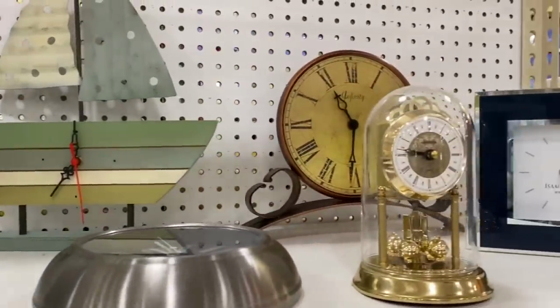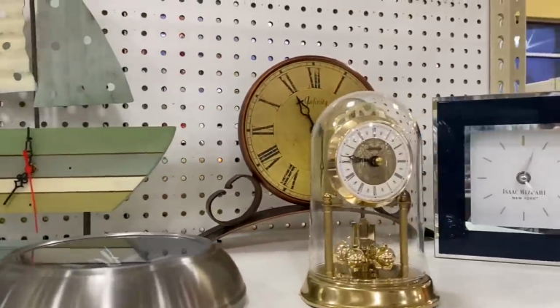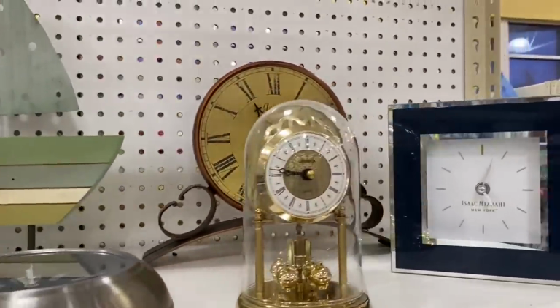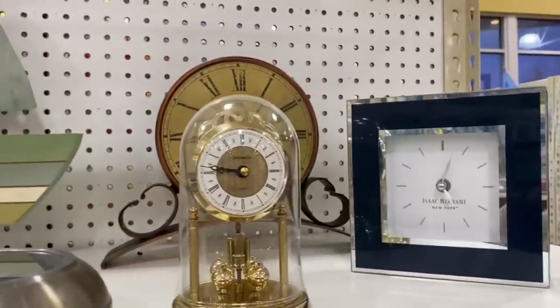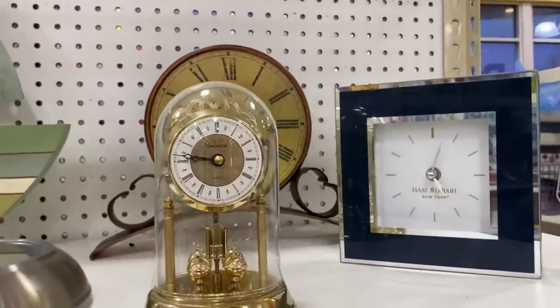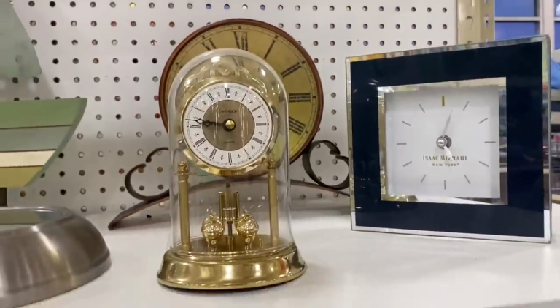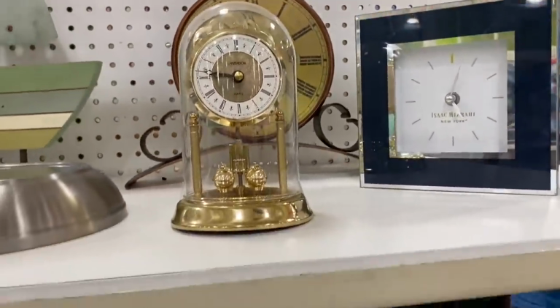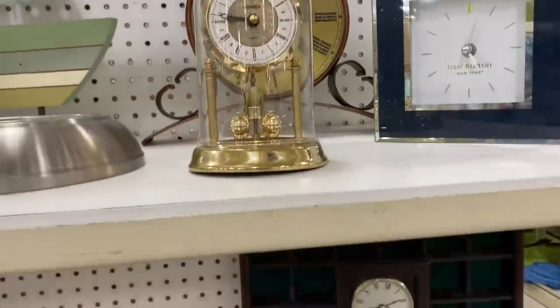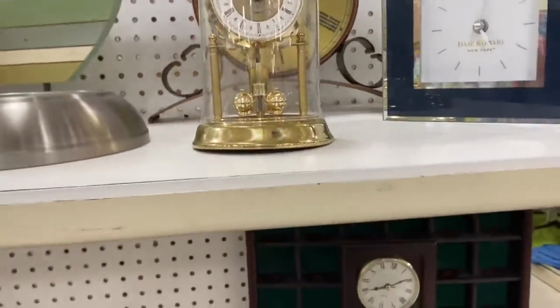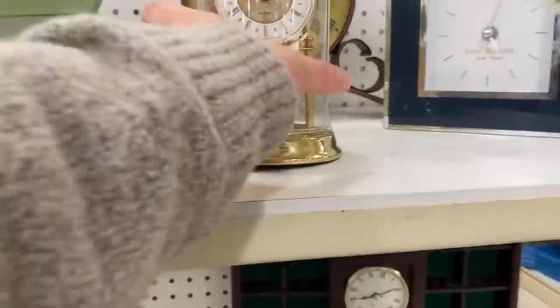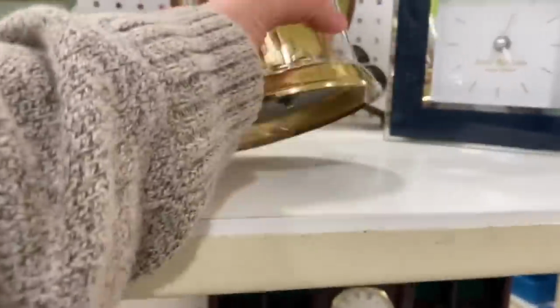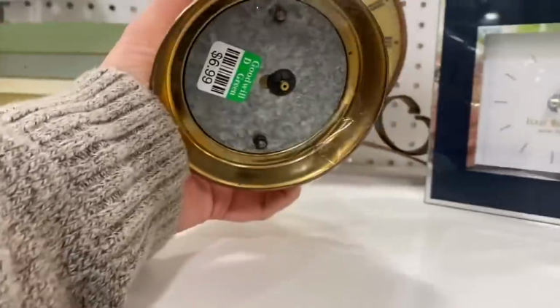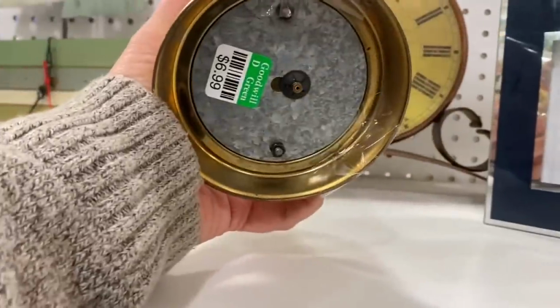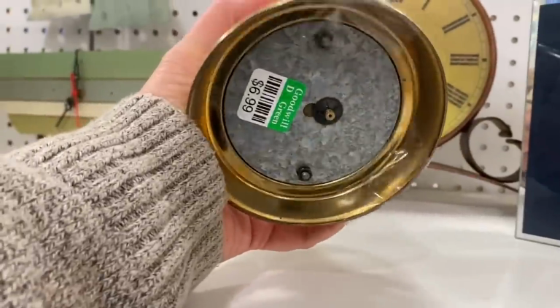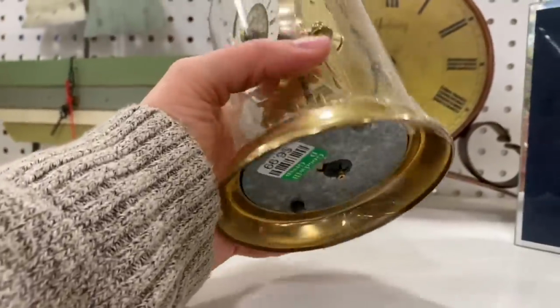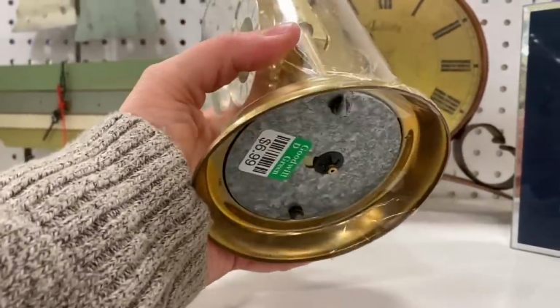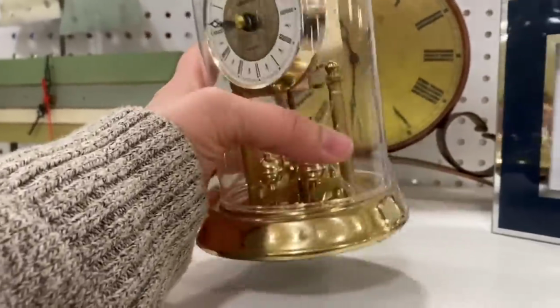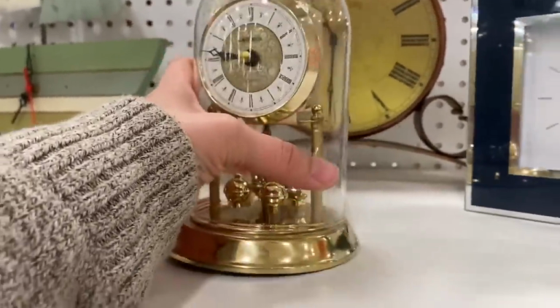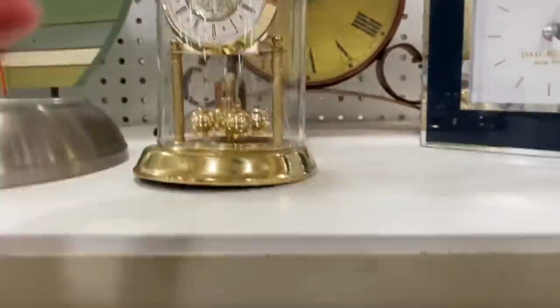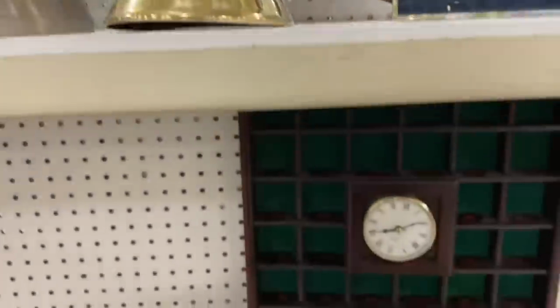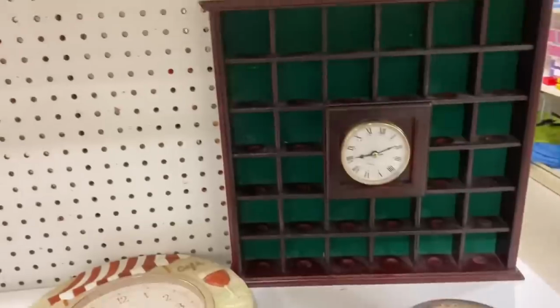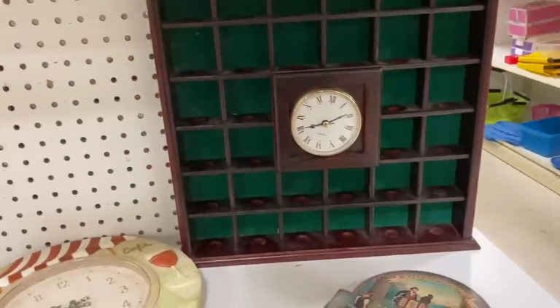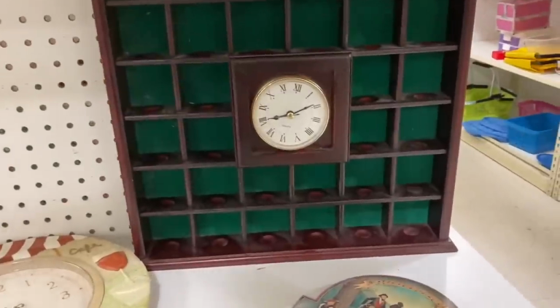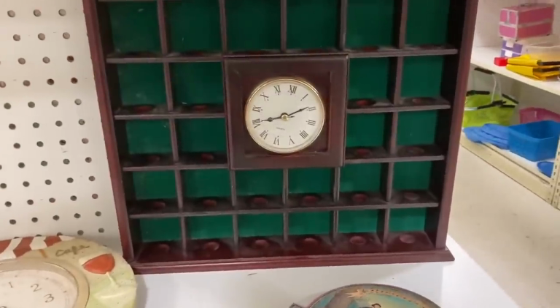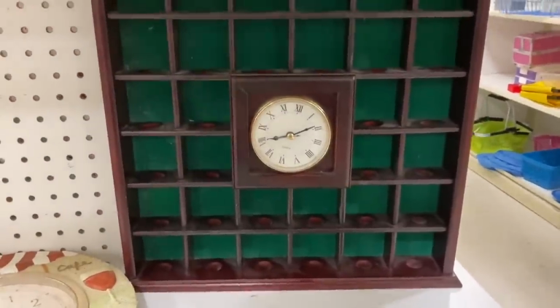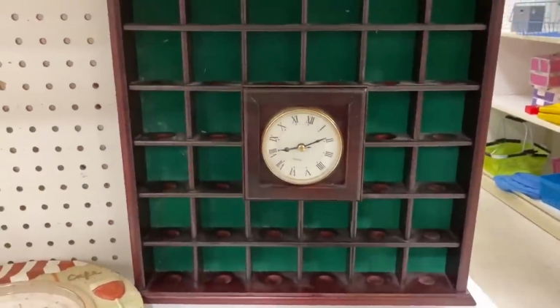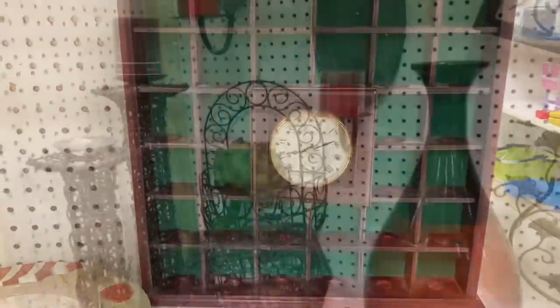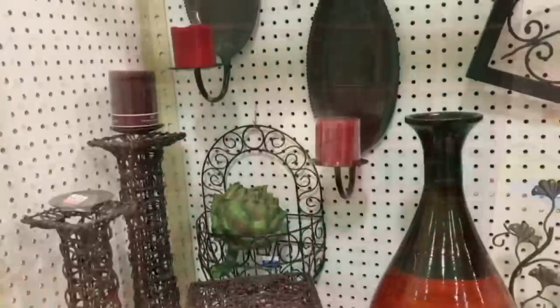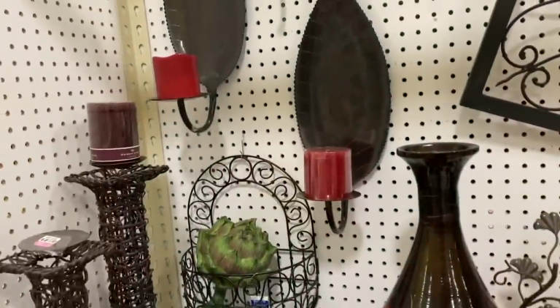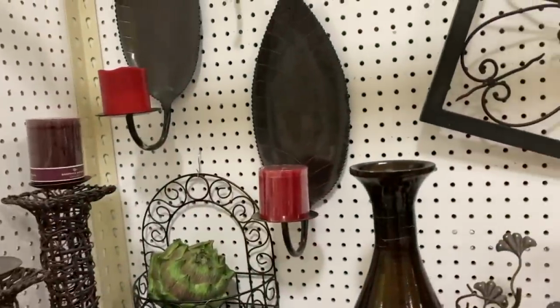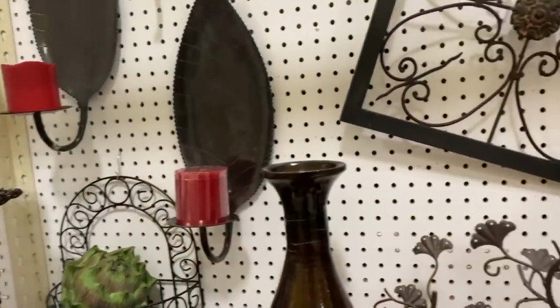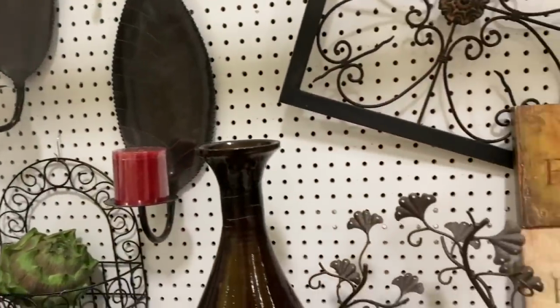I was checking out this clock because sometimes if the clock doesn't work, or if you can get it cheap, you can use the glass cloche in your decor without using the clock. But for seven dollars it would be a lot to buy it just to use the cloche.